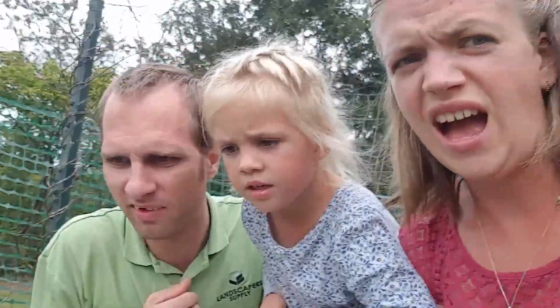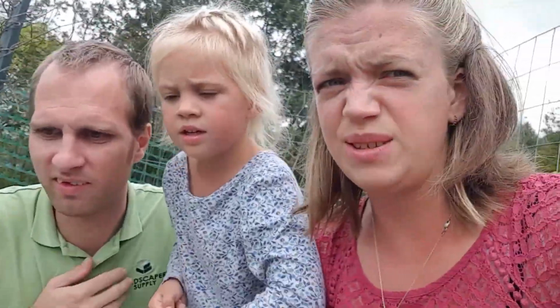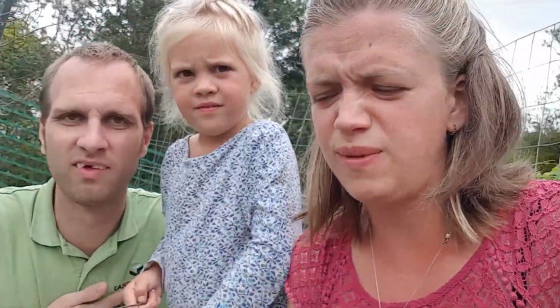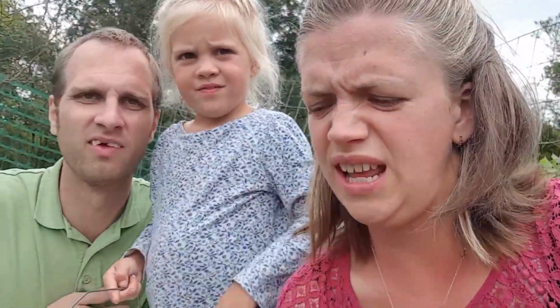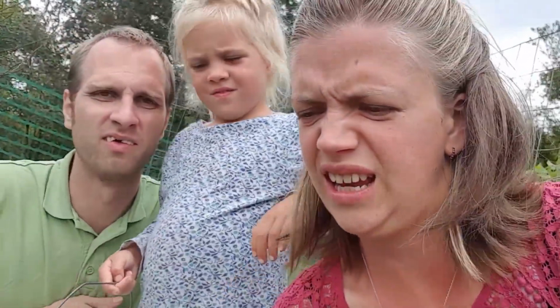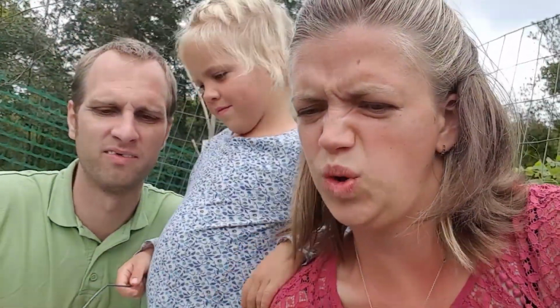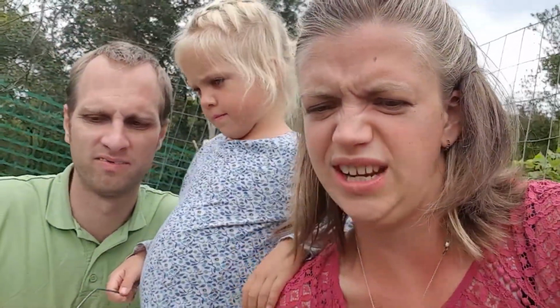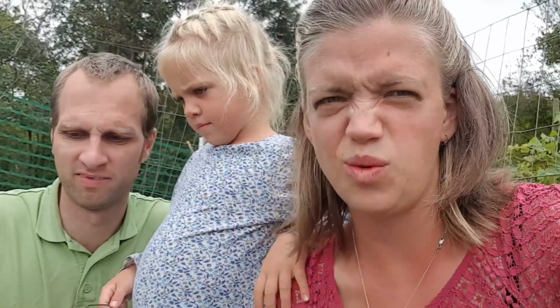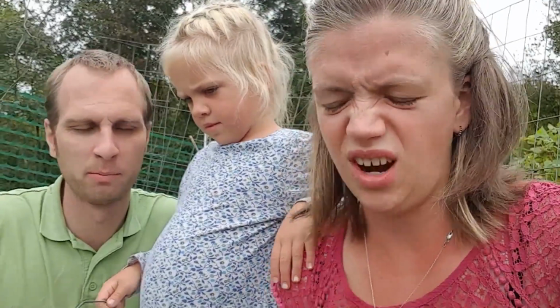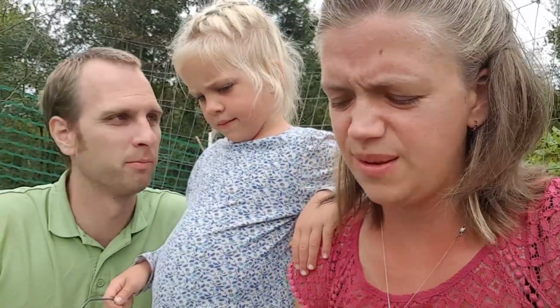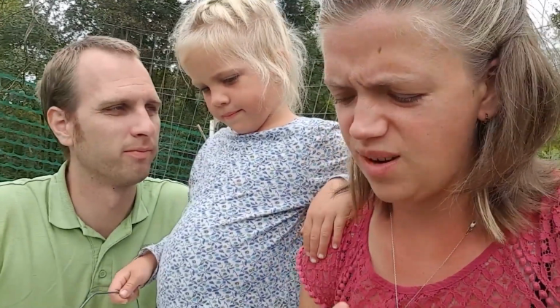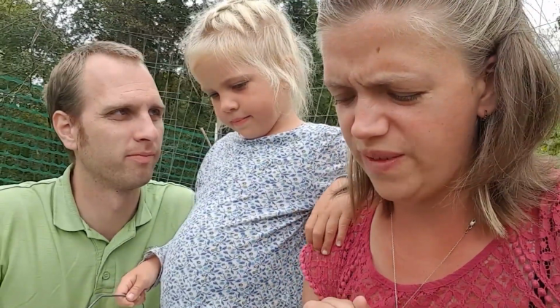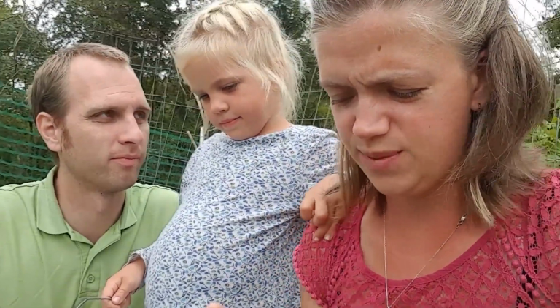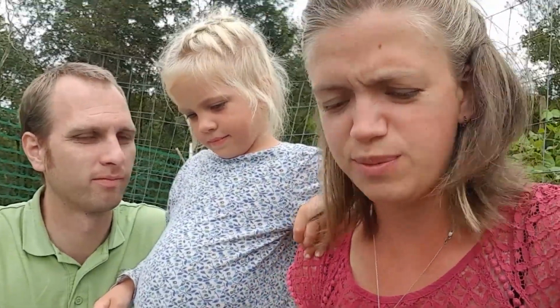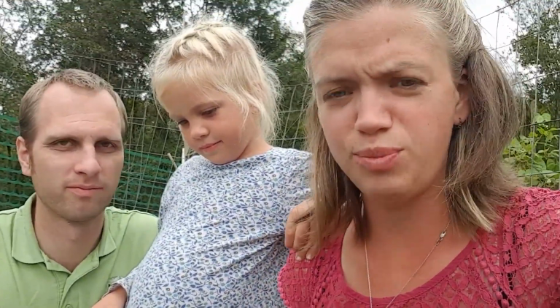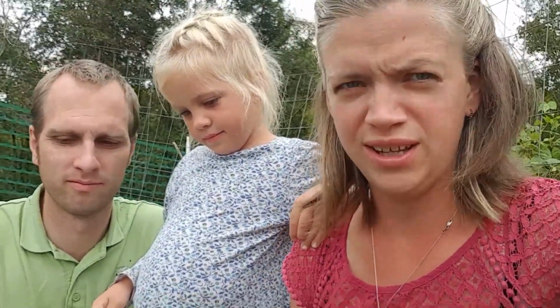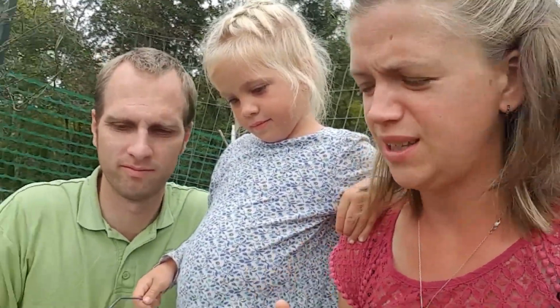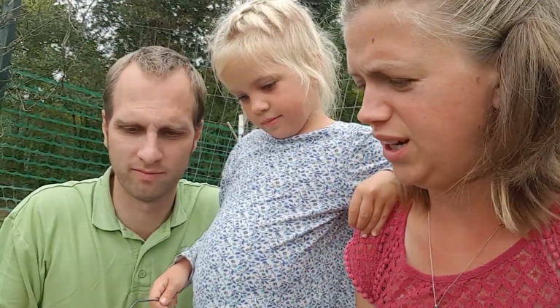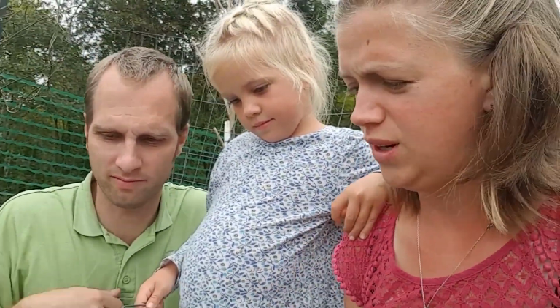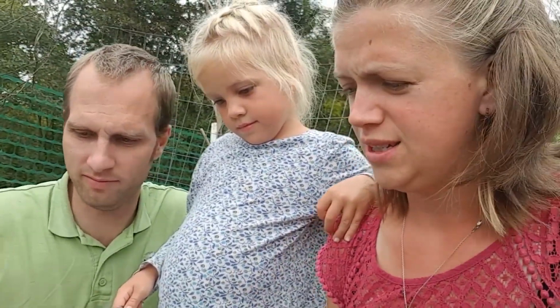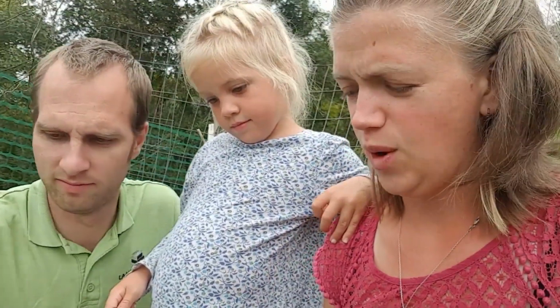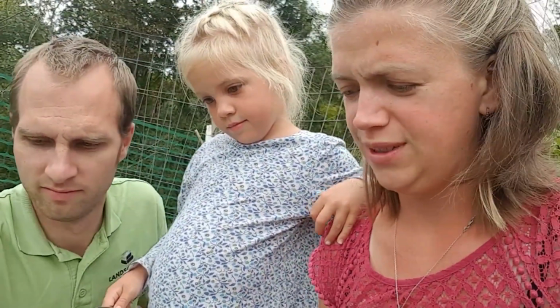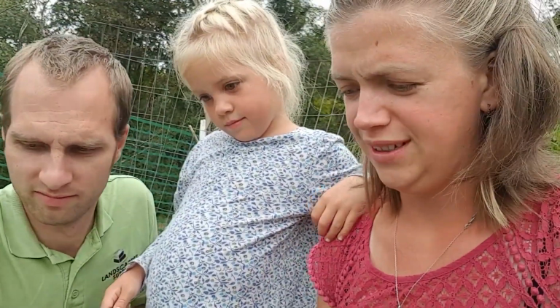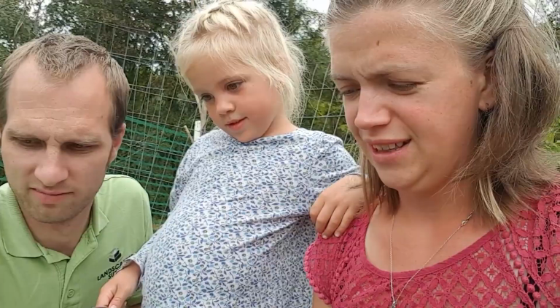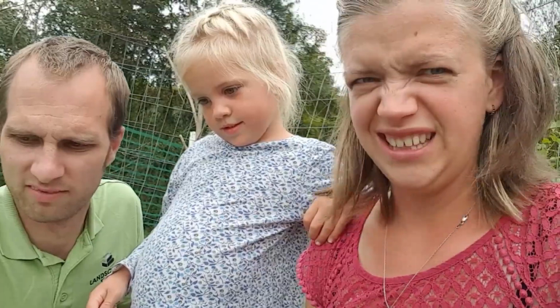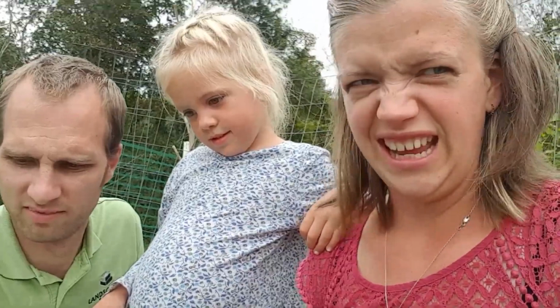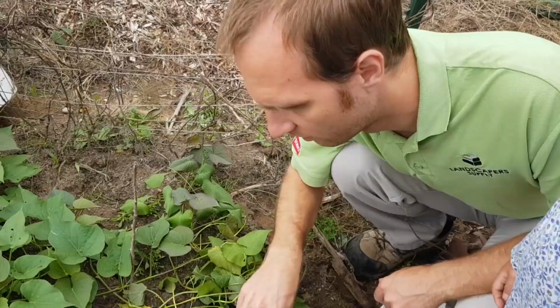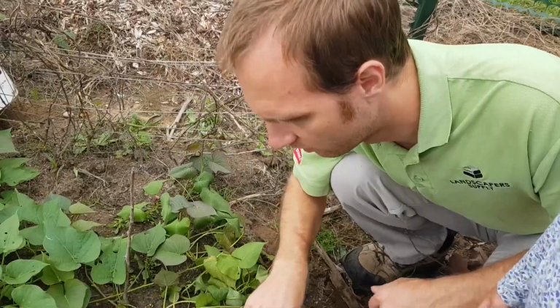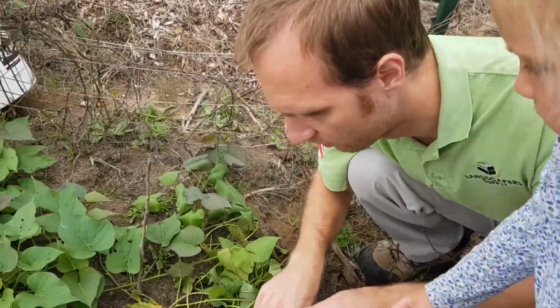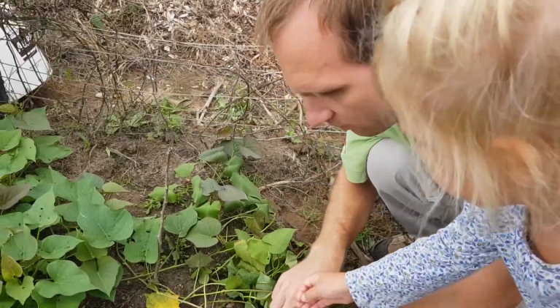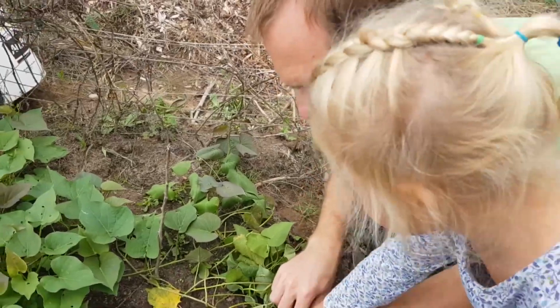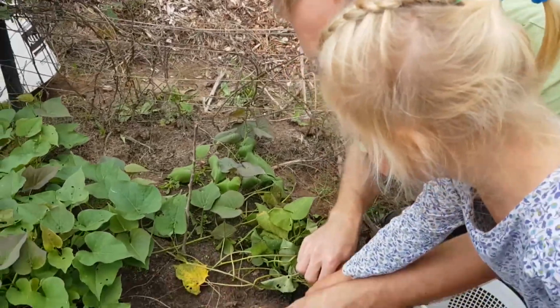It's supposed to rain and get cold in the night, so we're going to harvest them. I don't know if that's what I'm supposed to do, but that's what we're going to do. So let's get digging. That's kind of where I already started the other day.